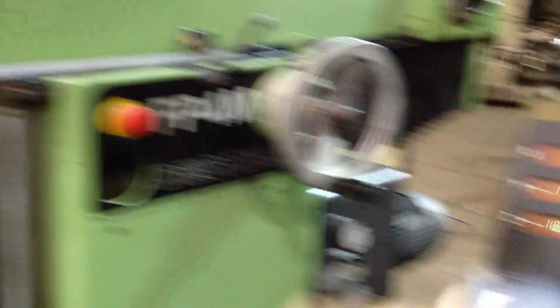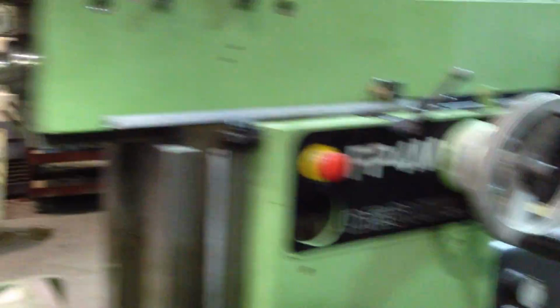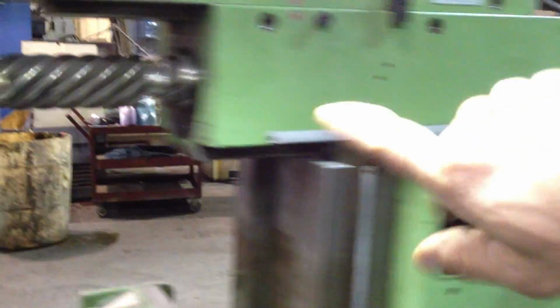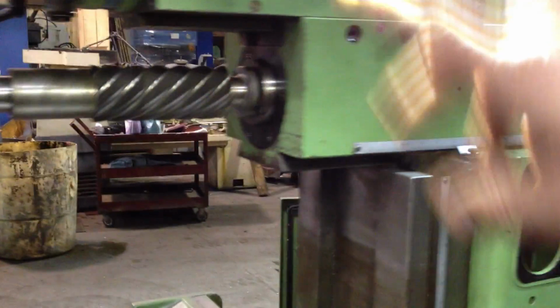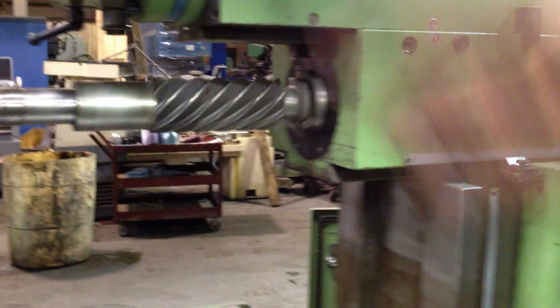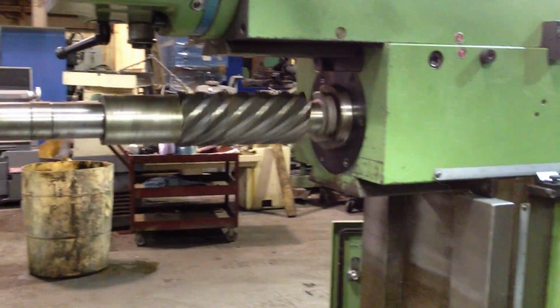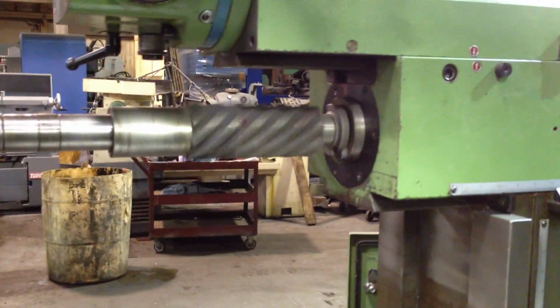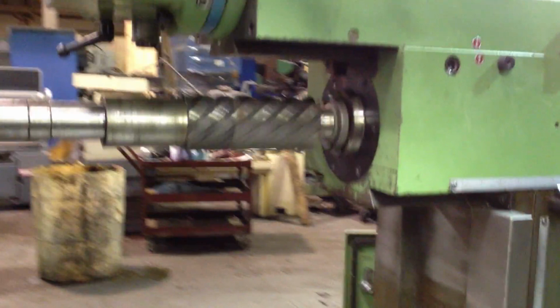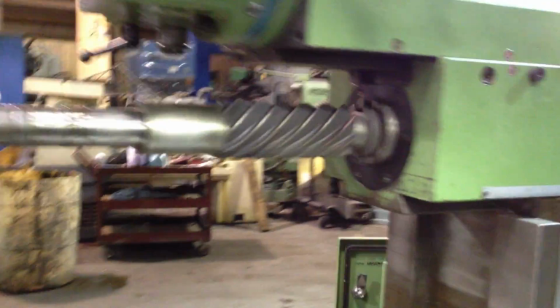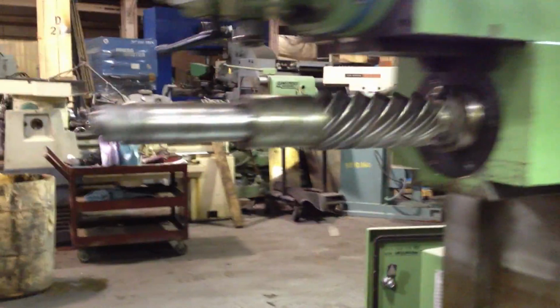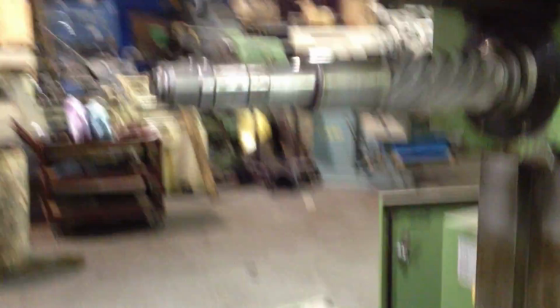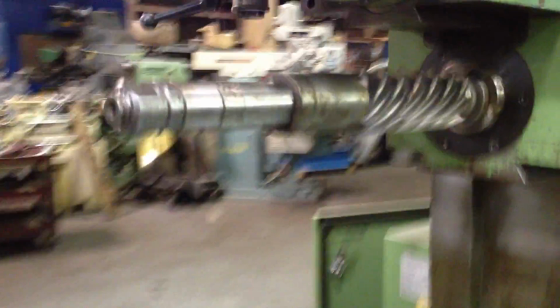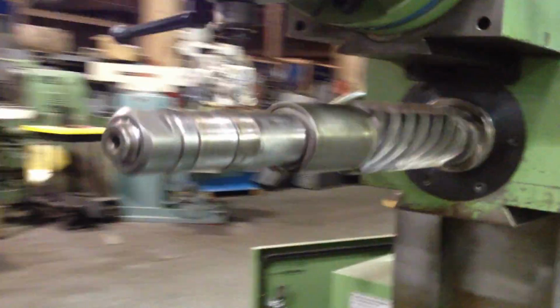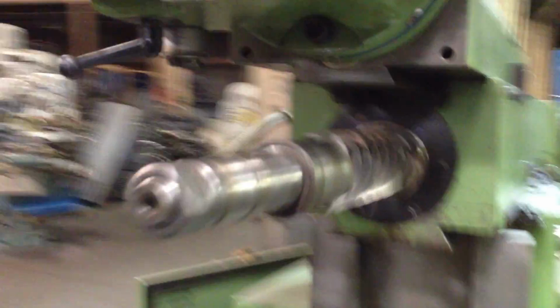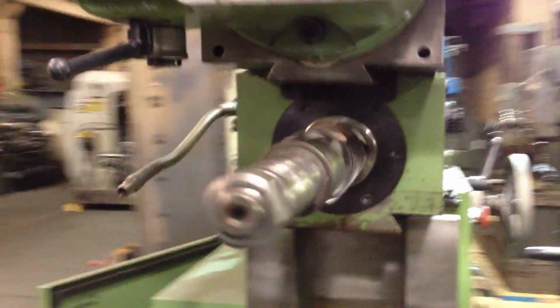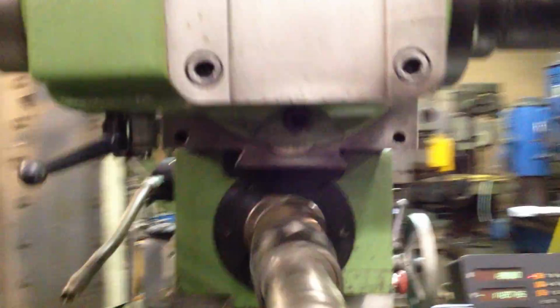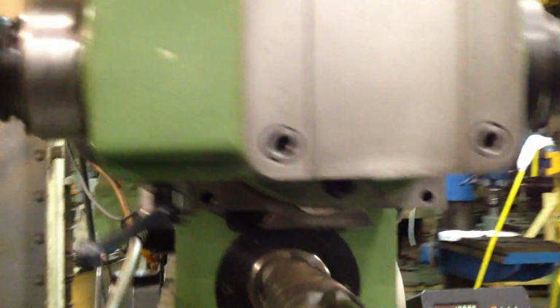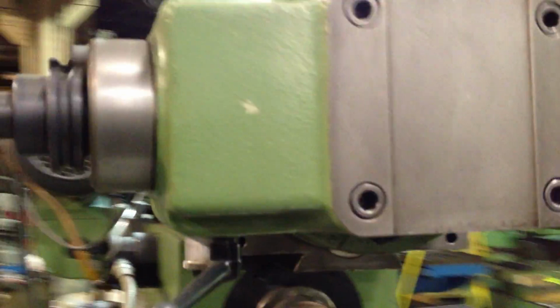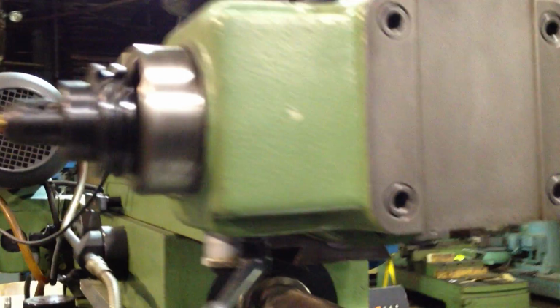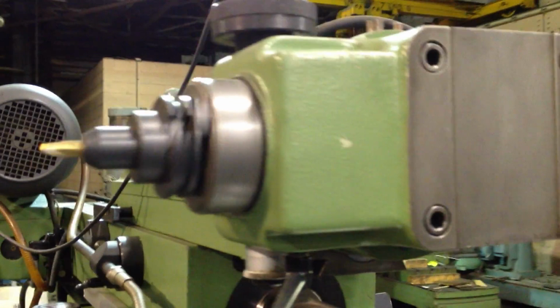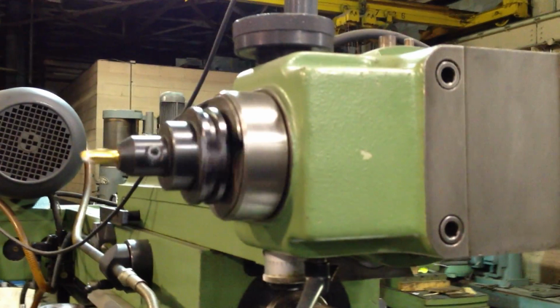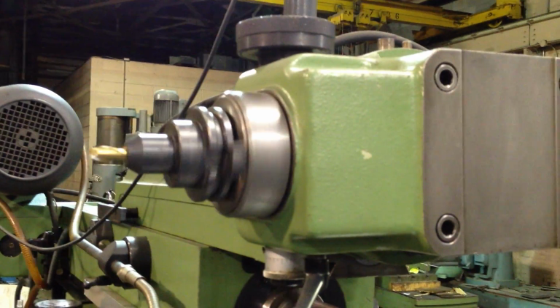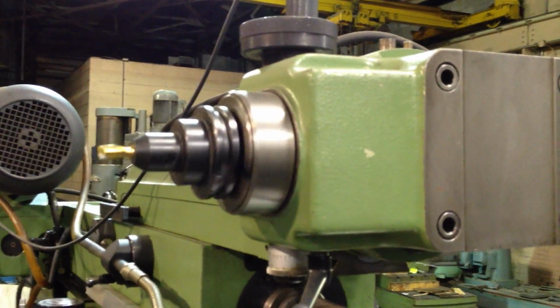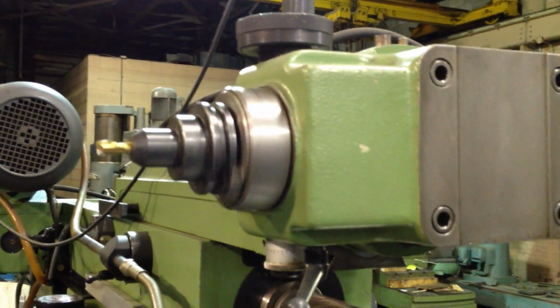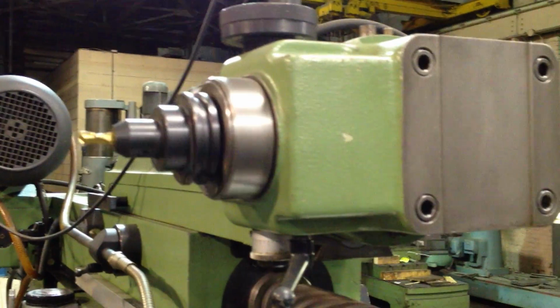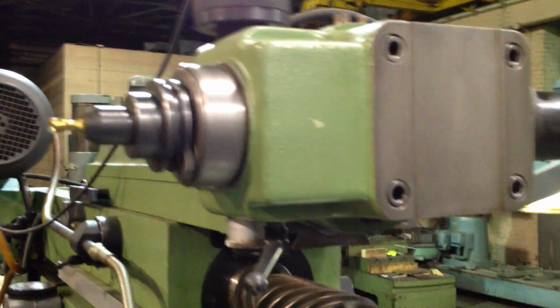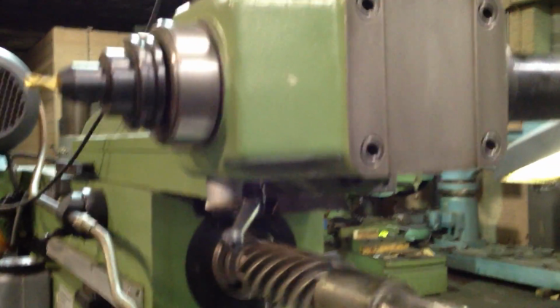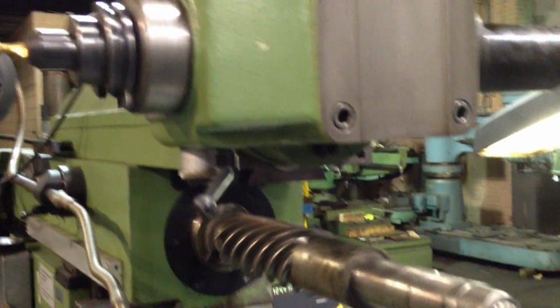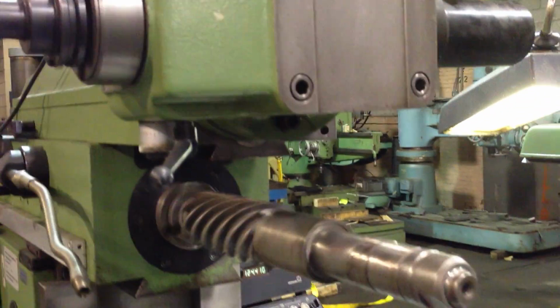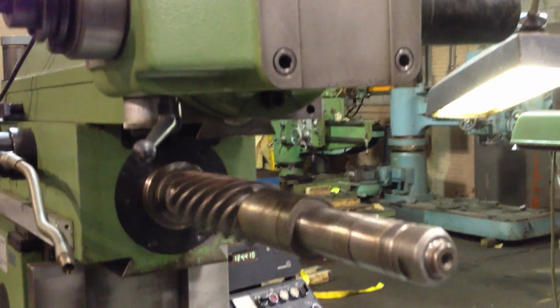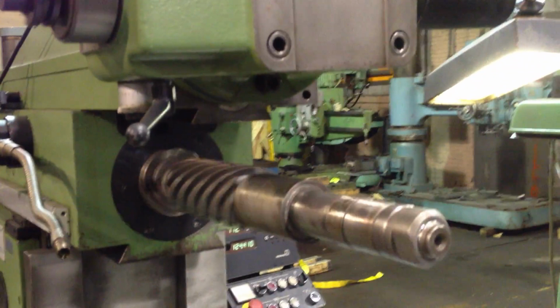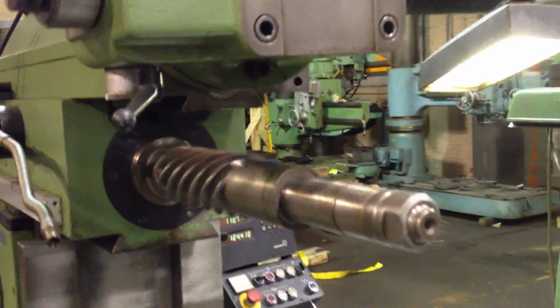Charlie, both the spindles are running right now. Both spindles are running? Yeah. Good. Can you run some different speeds?